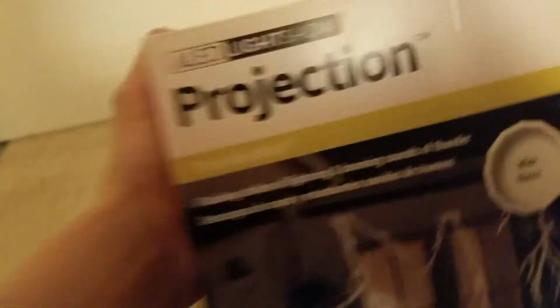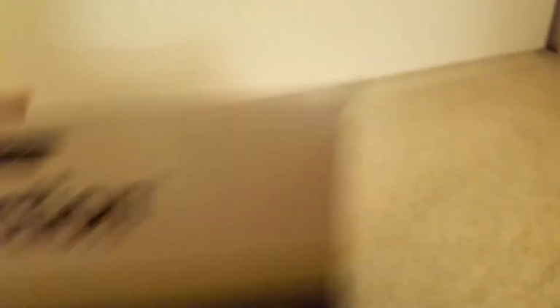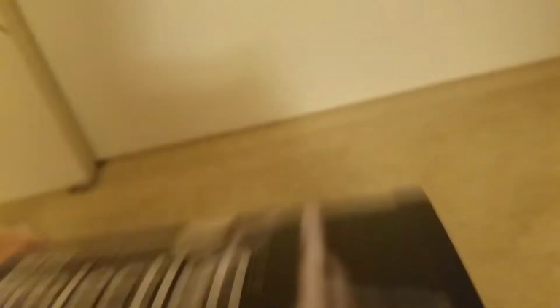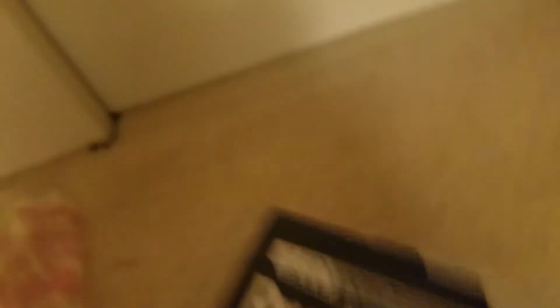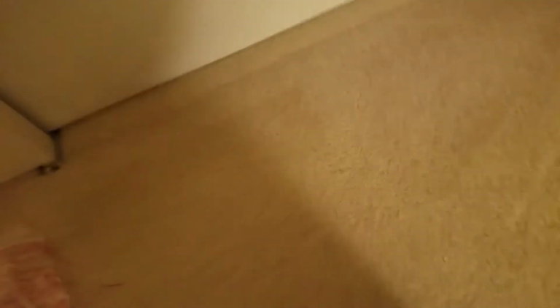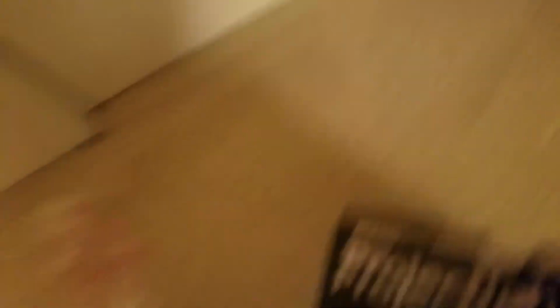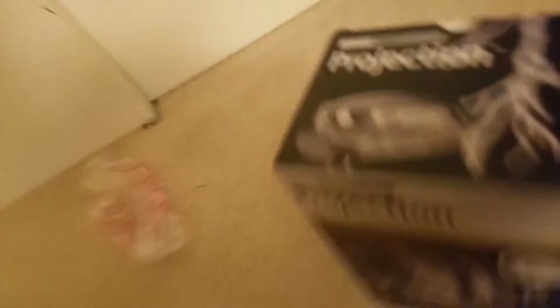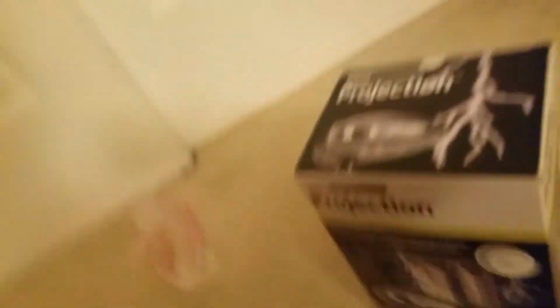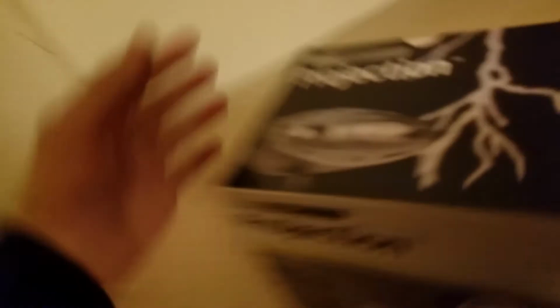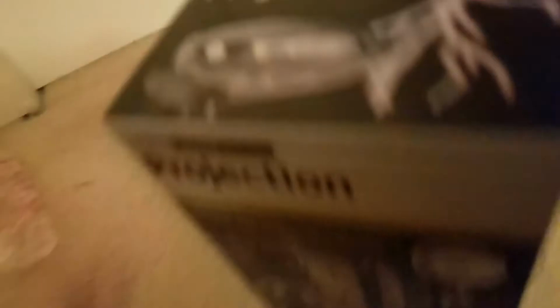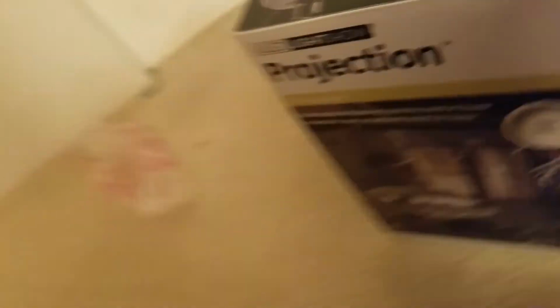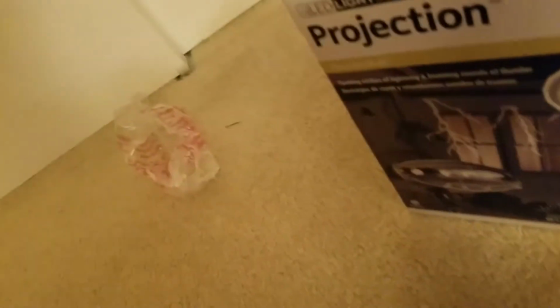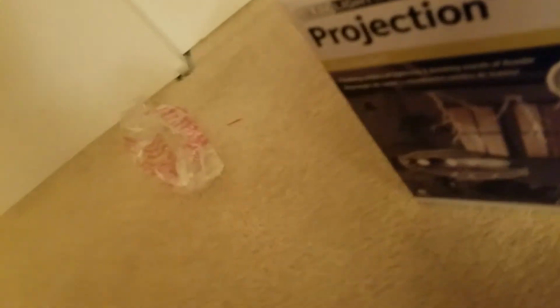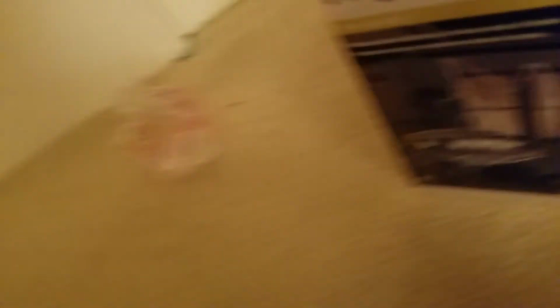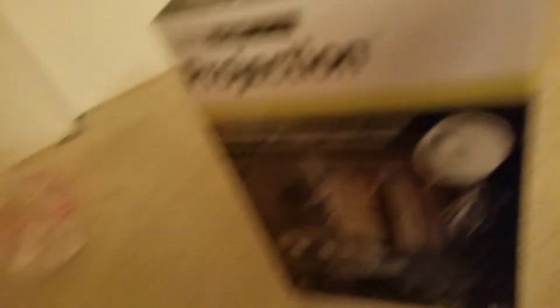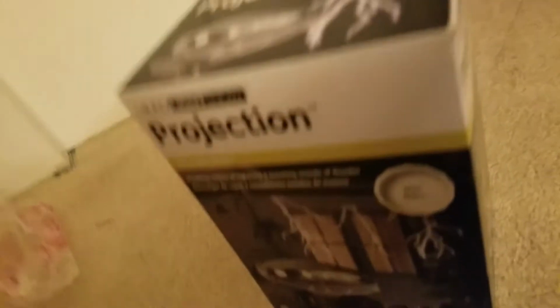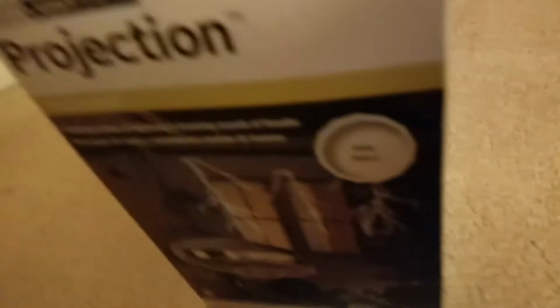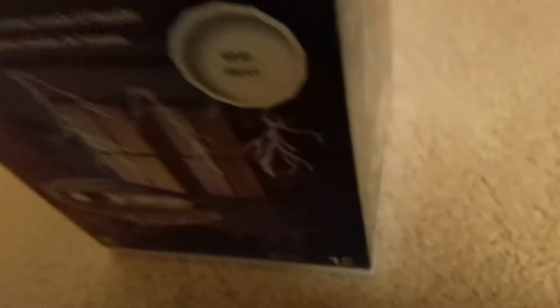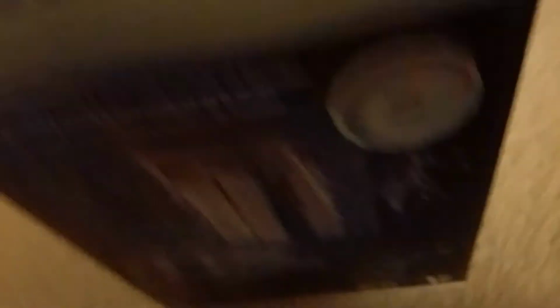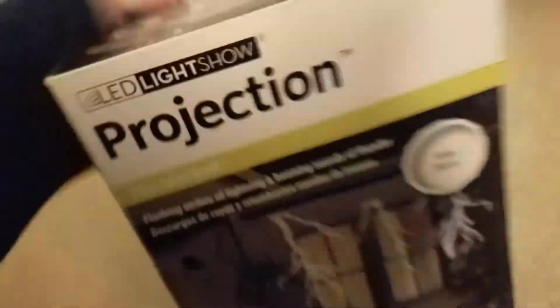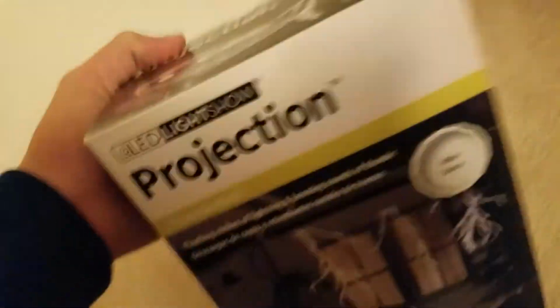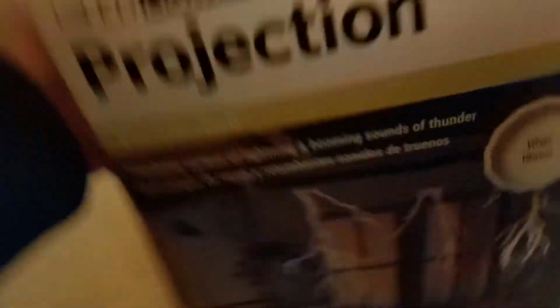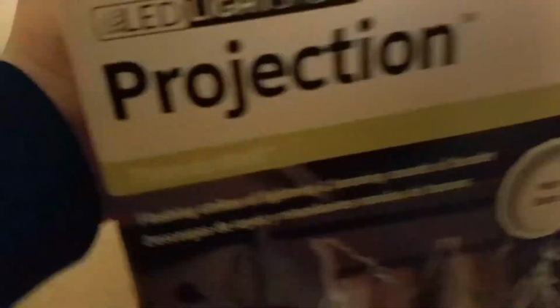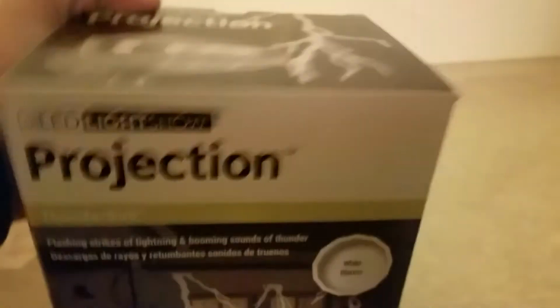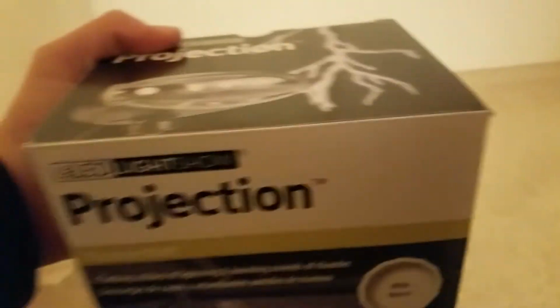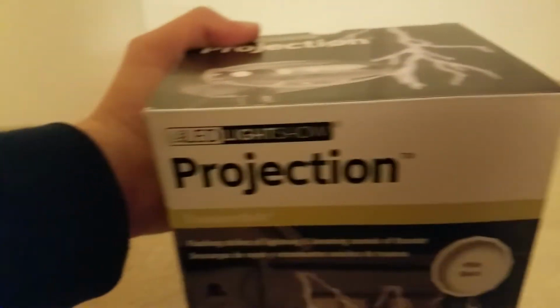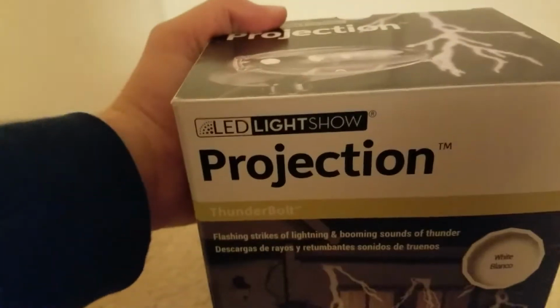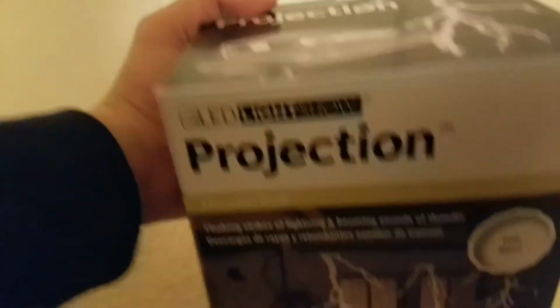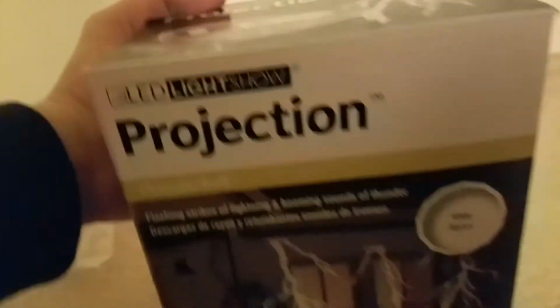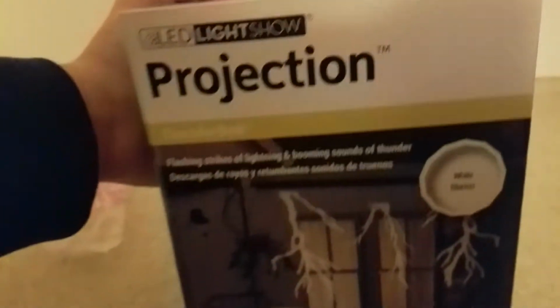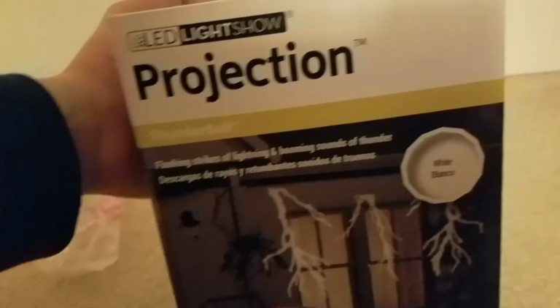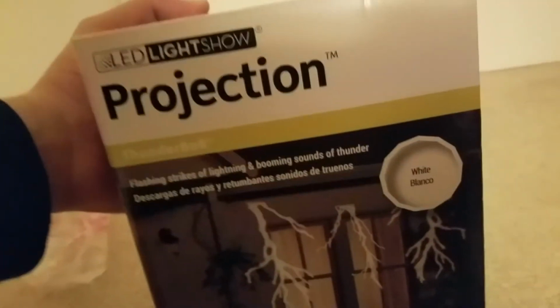Yes, I did get this in the mail today. I know Halloween's over, but I figured I would review this since I got it.